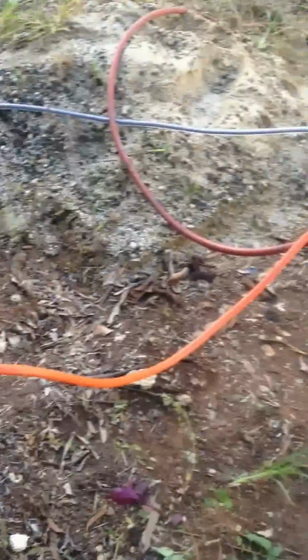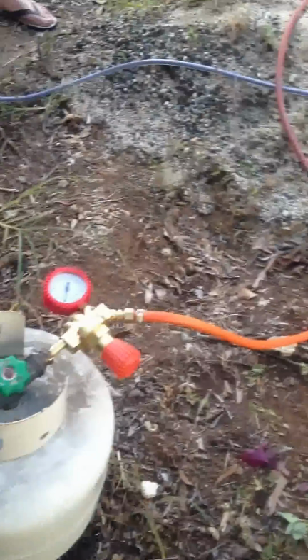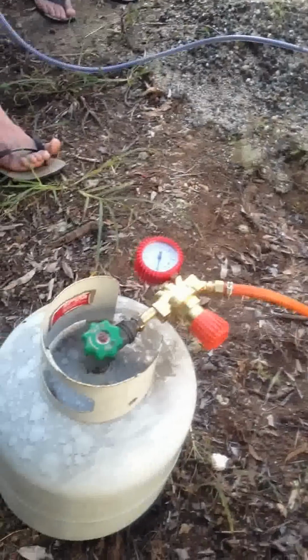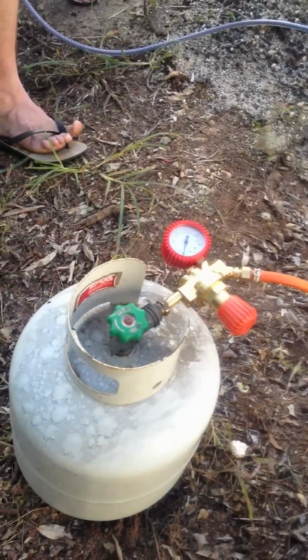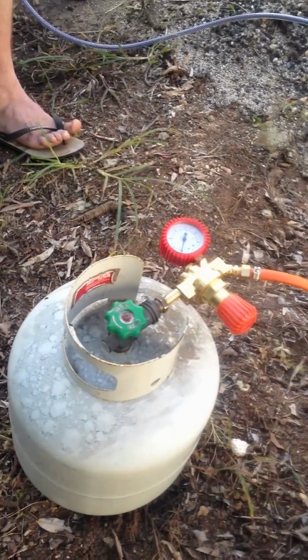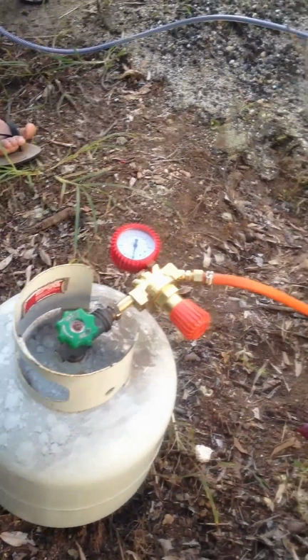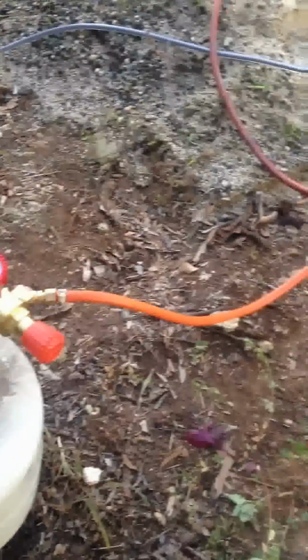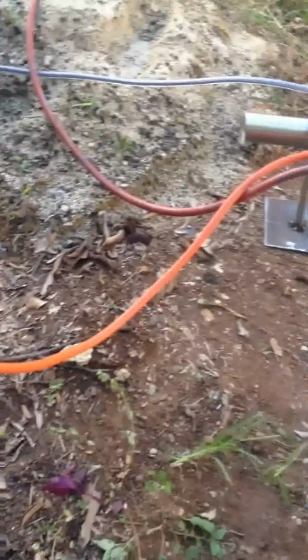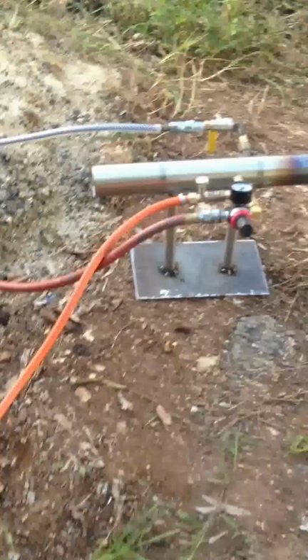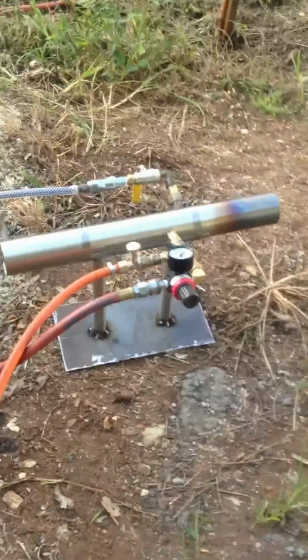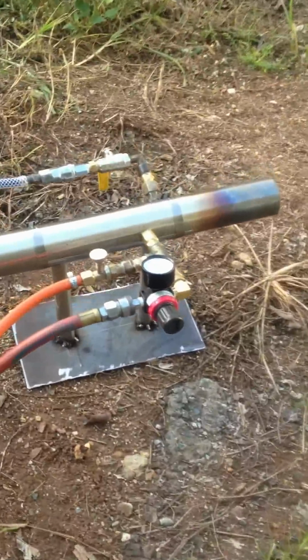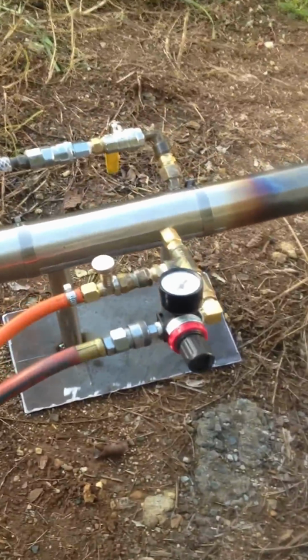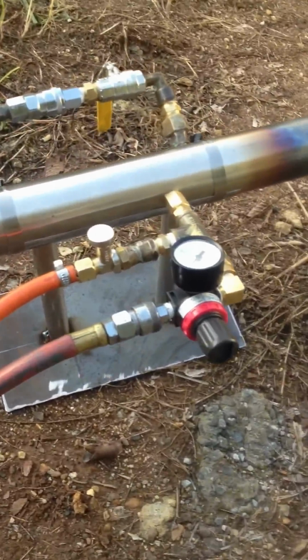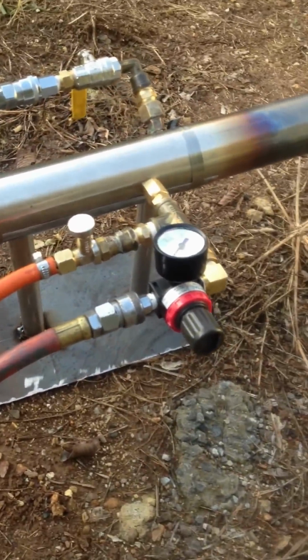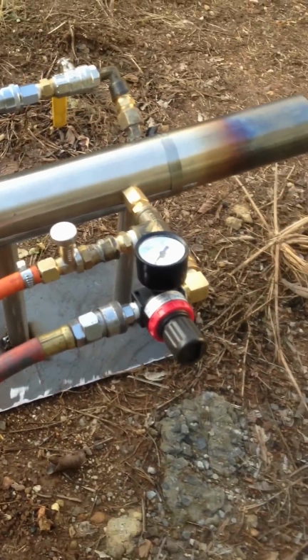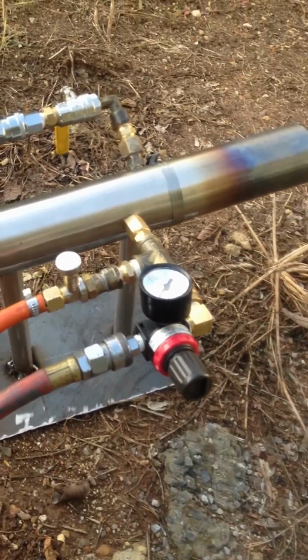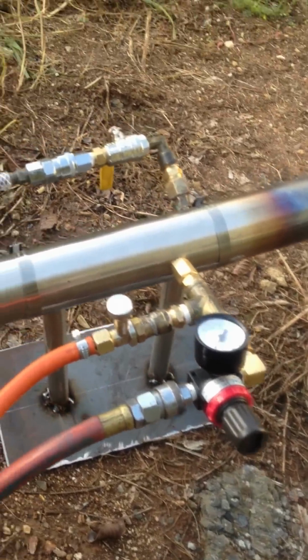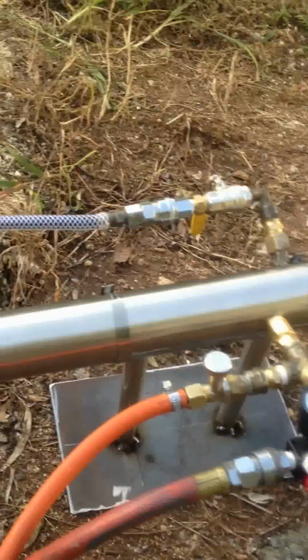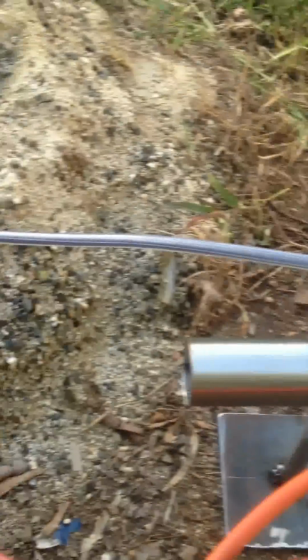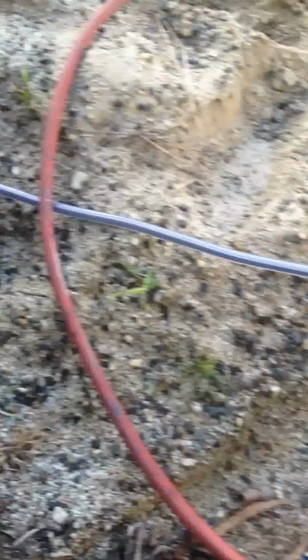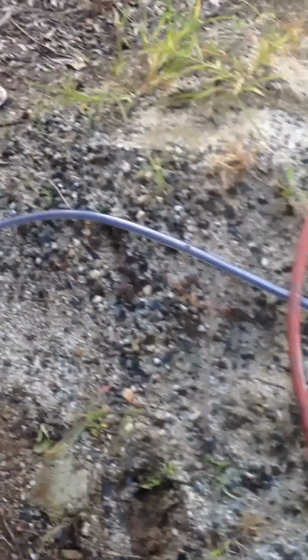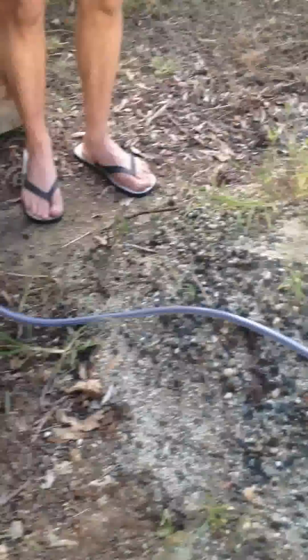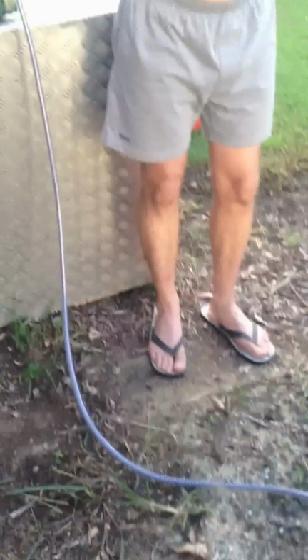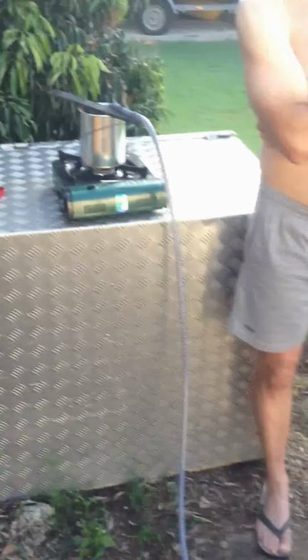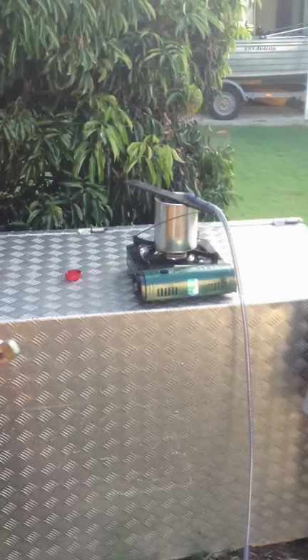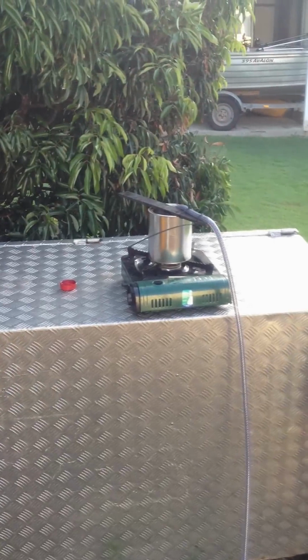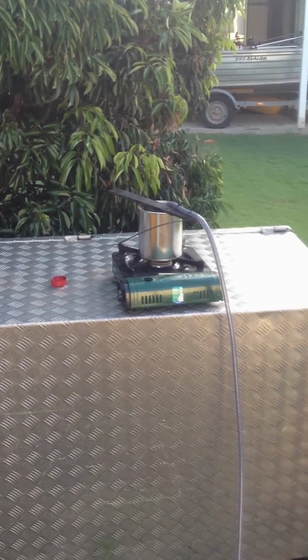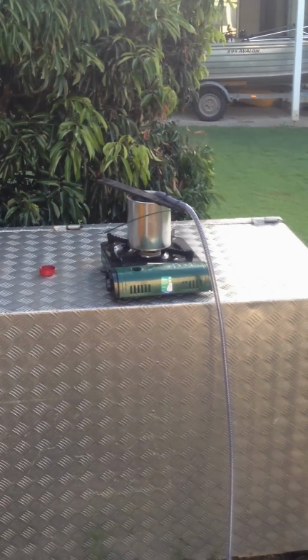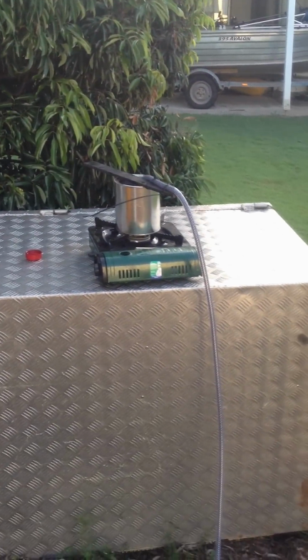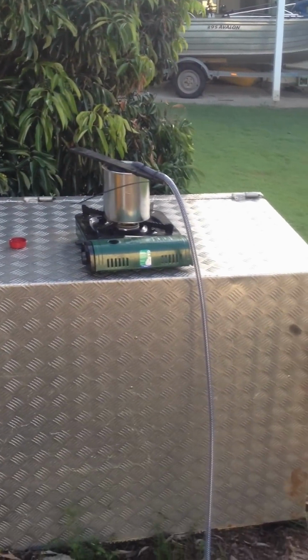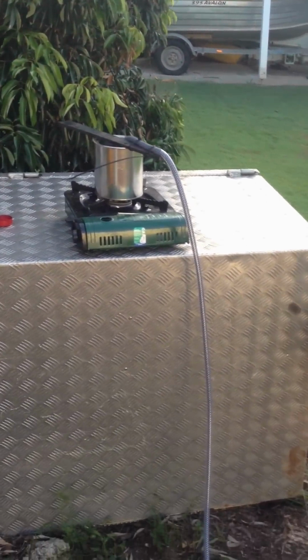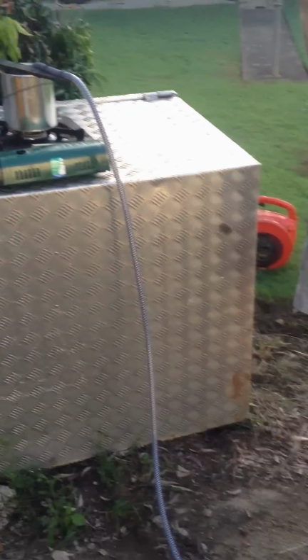We've got LPG here with a regulator. The airline attaches there. Oil — this is a temporary oil container here. We have got a big one in process.